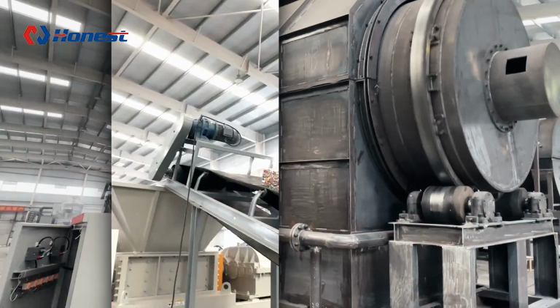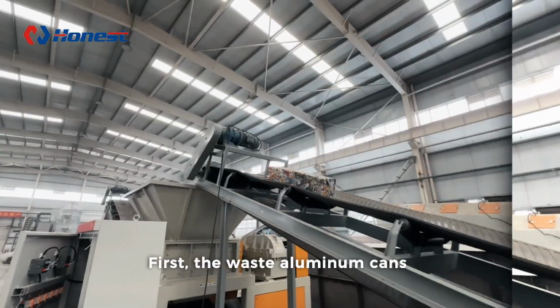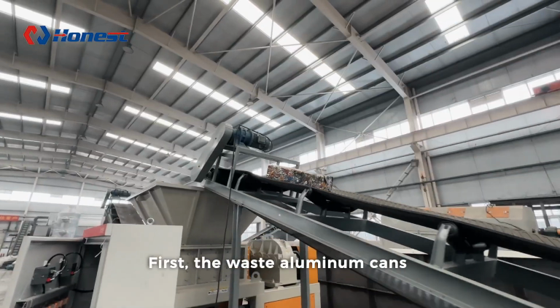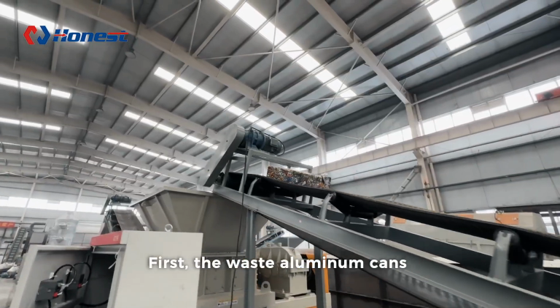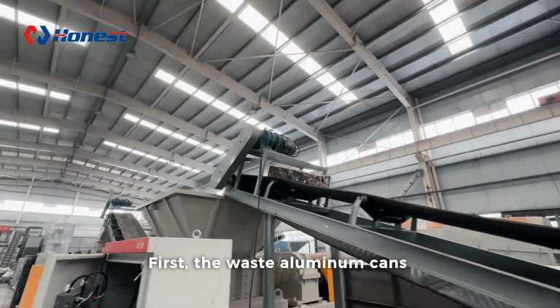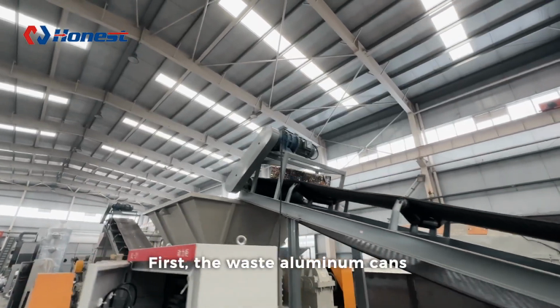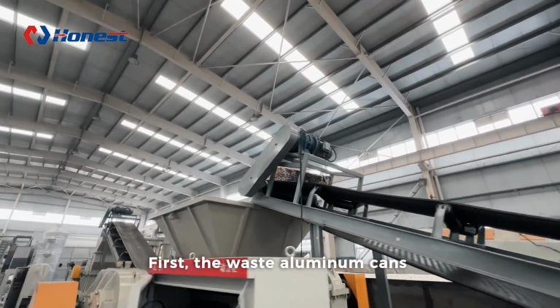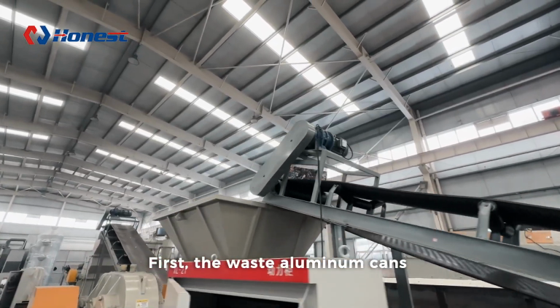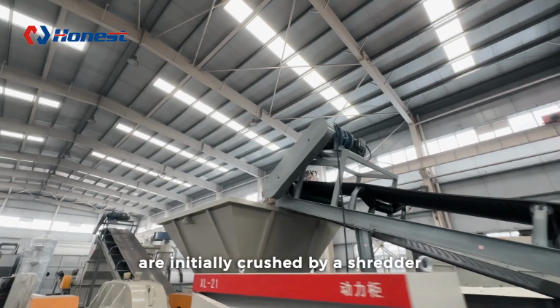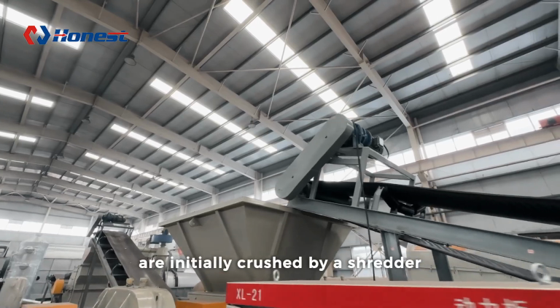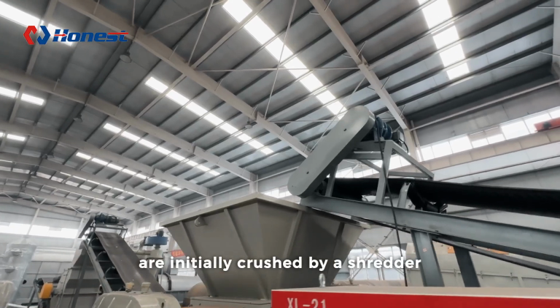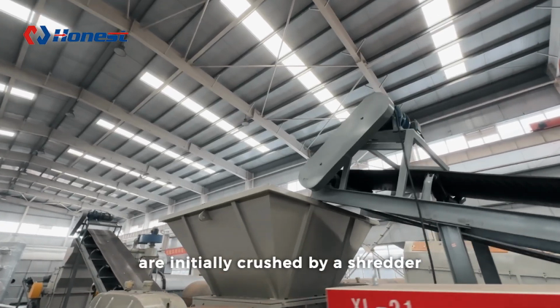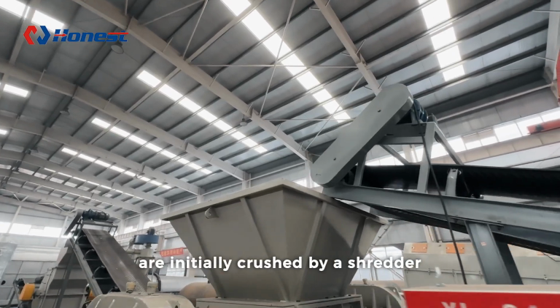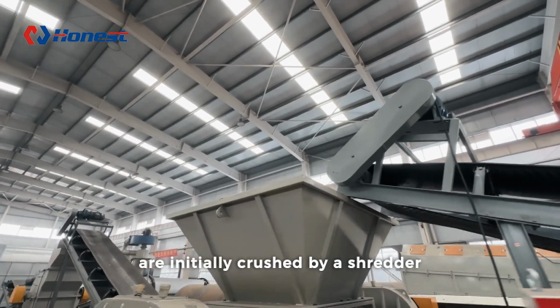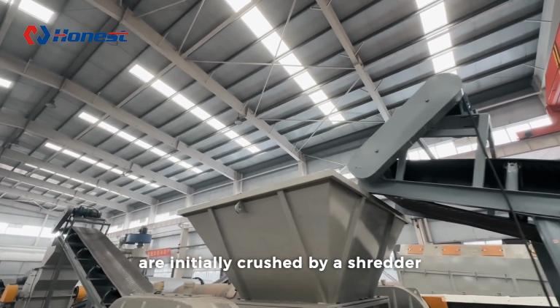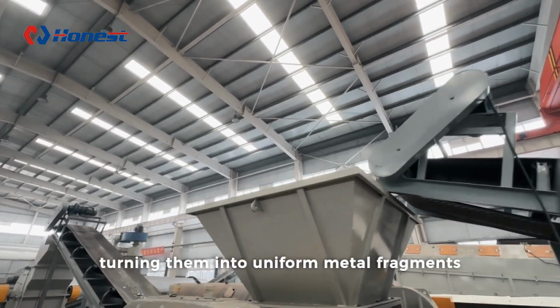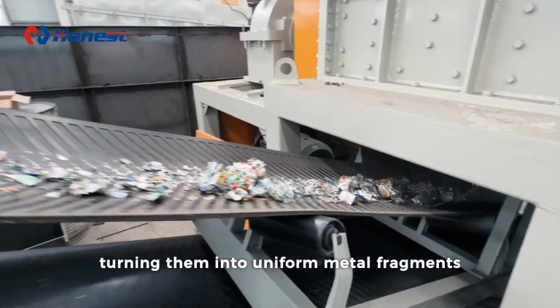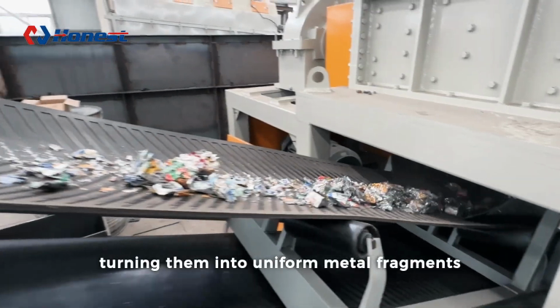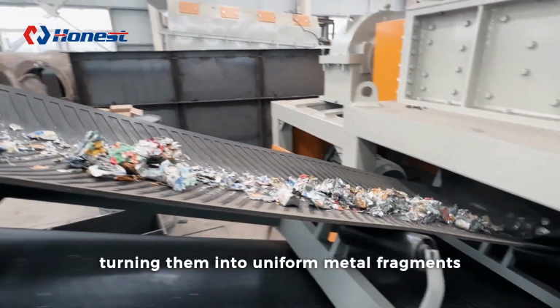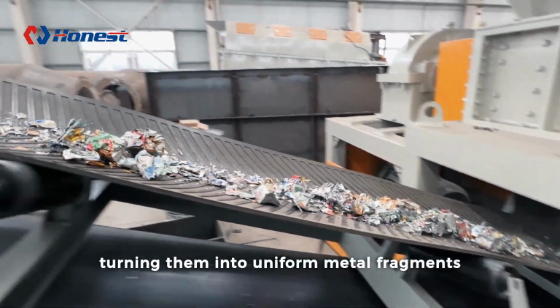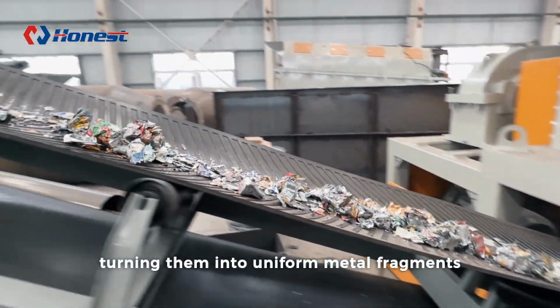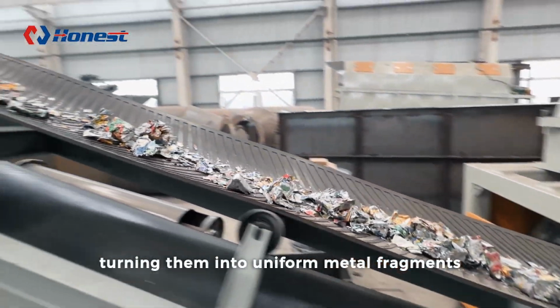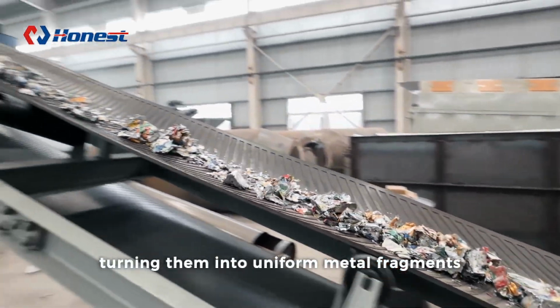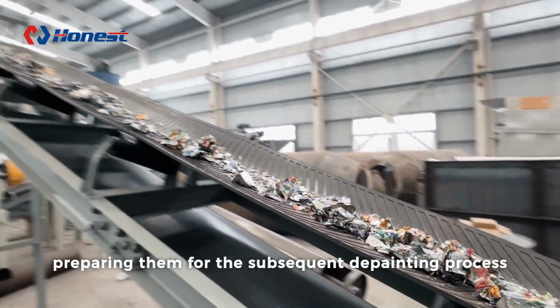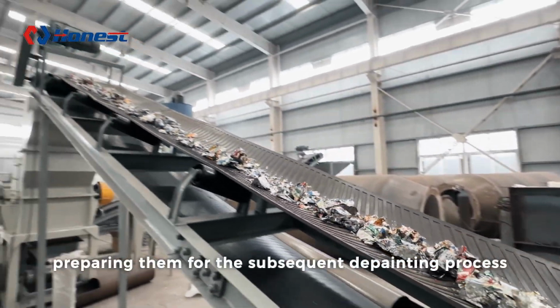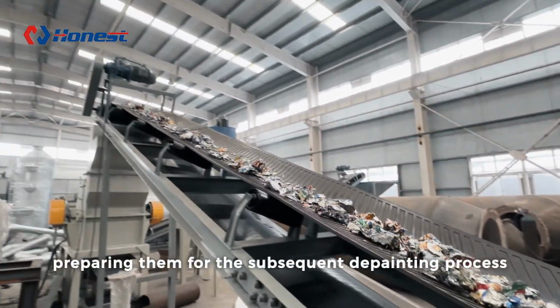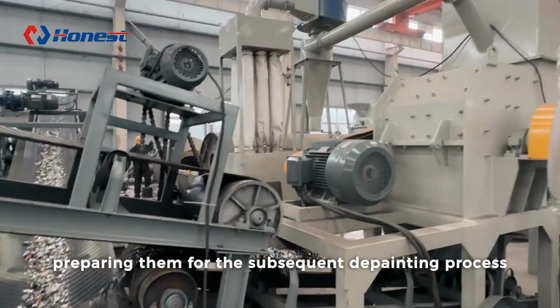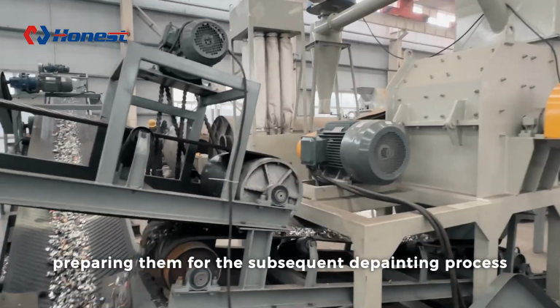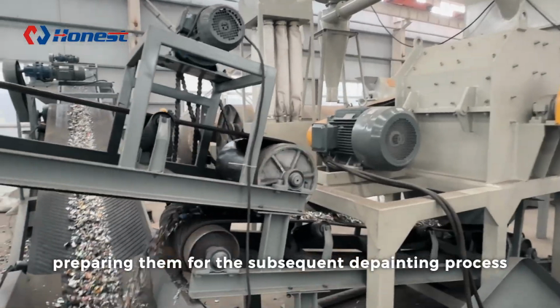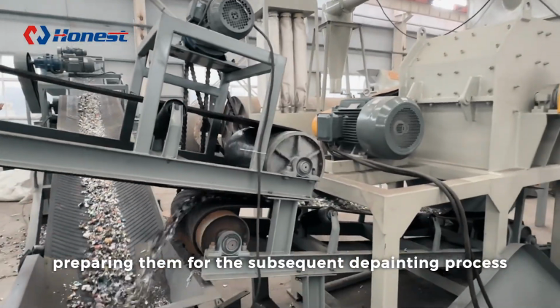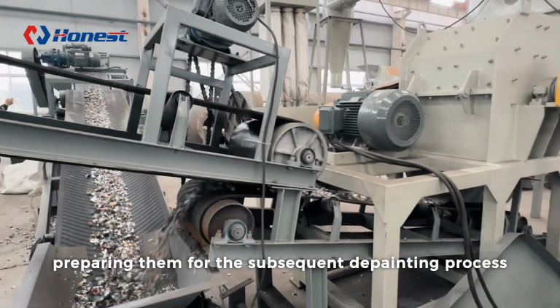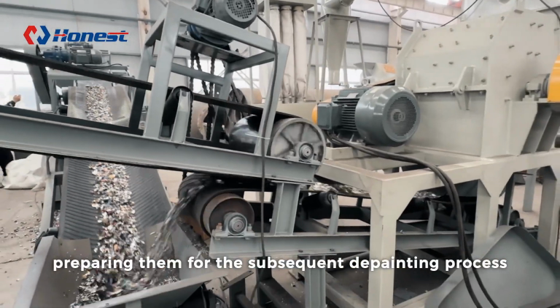First, the waste aluminum cans are initially crushed by a shredder, turning them into uniform metal fragments, preparing them for the subsequent de-painting process.